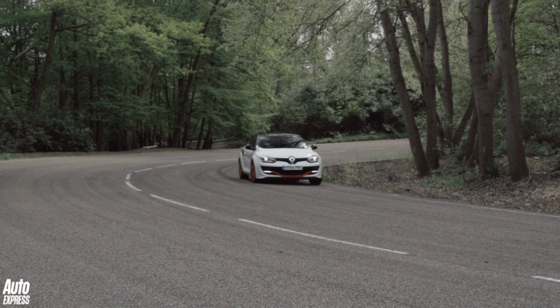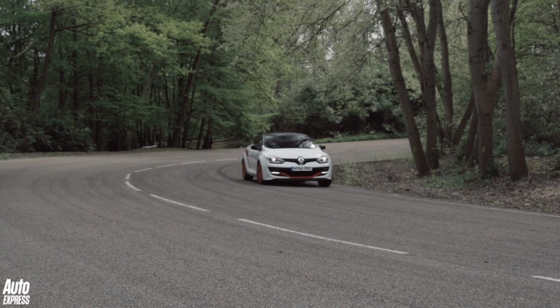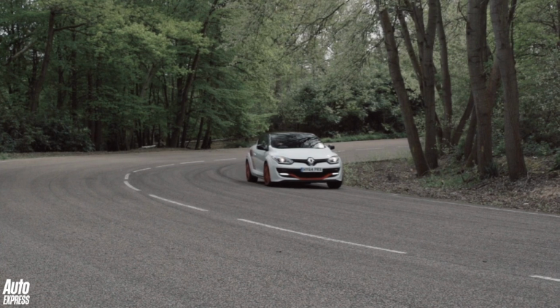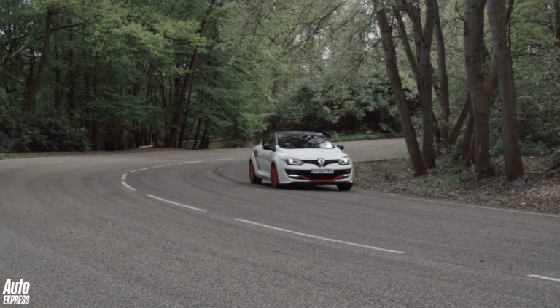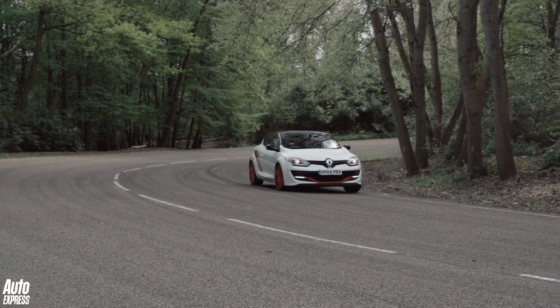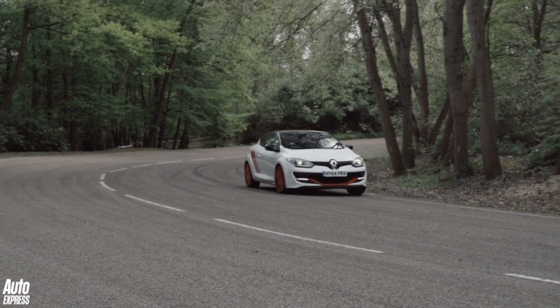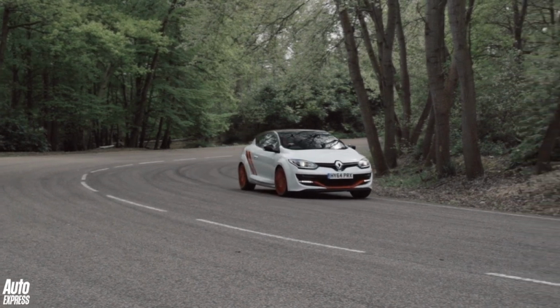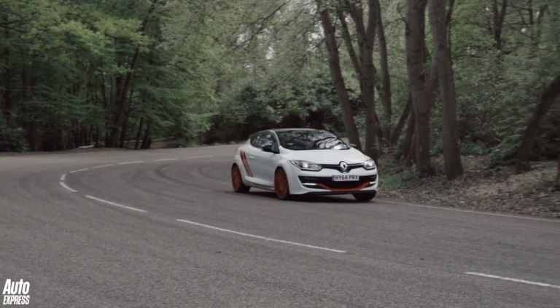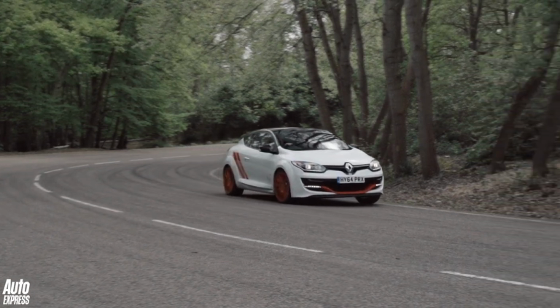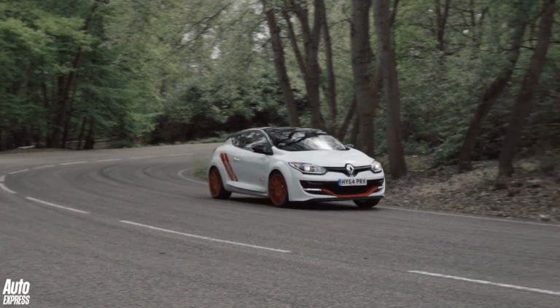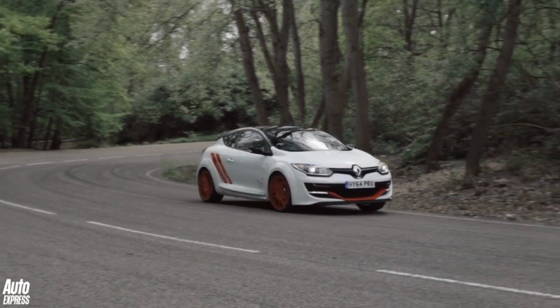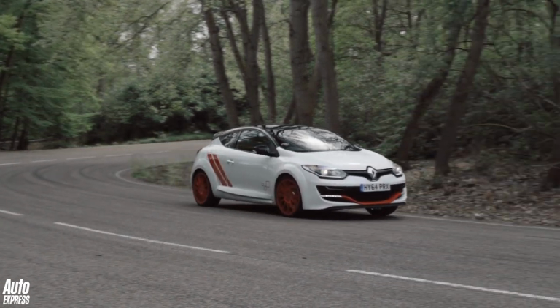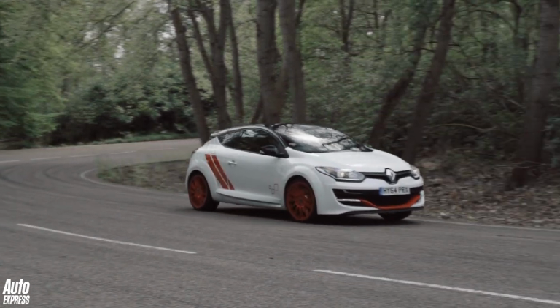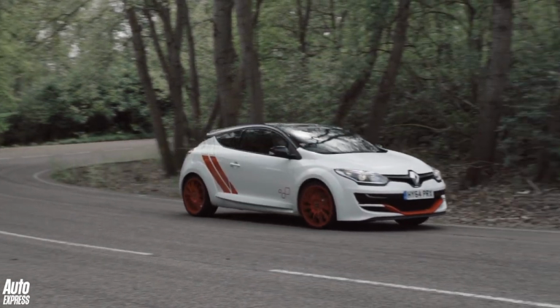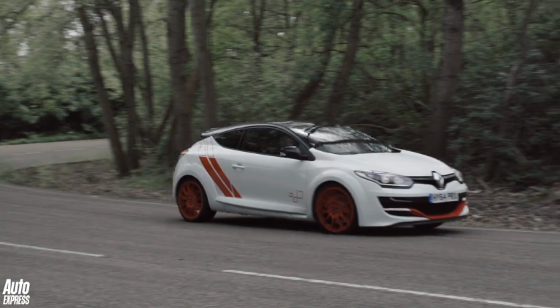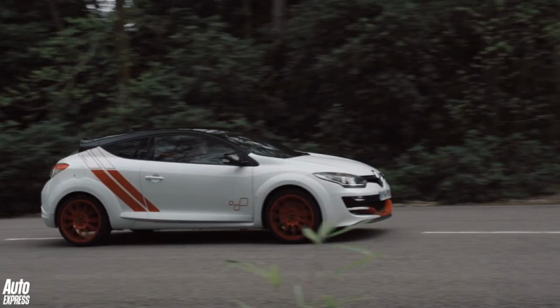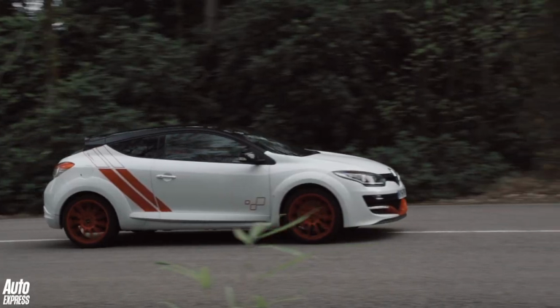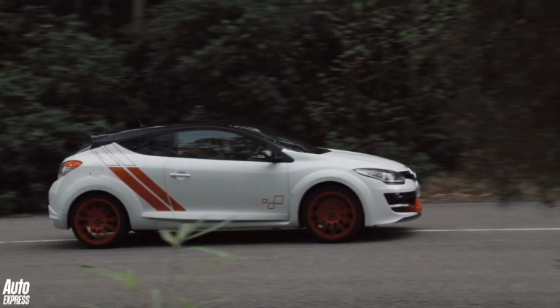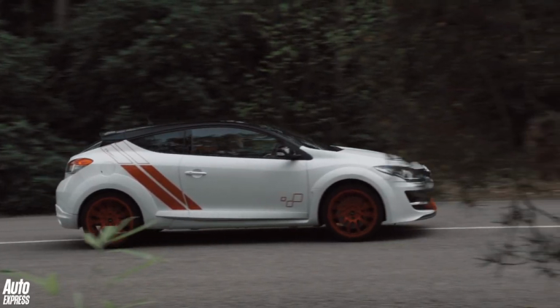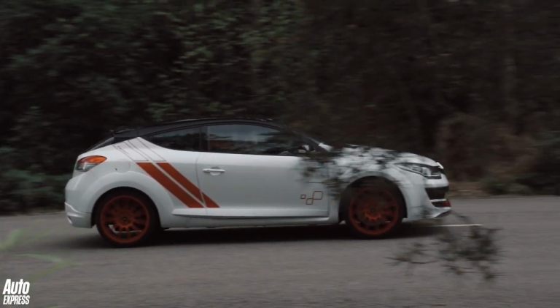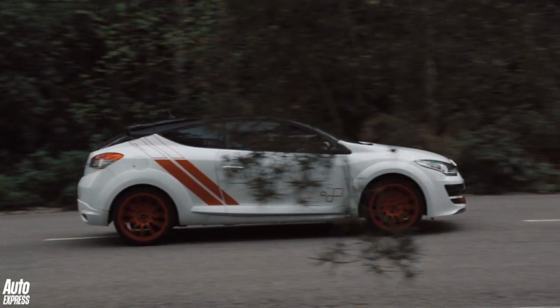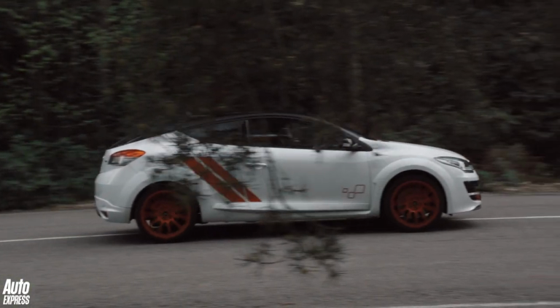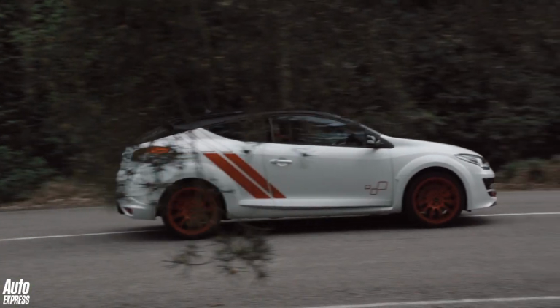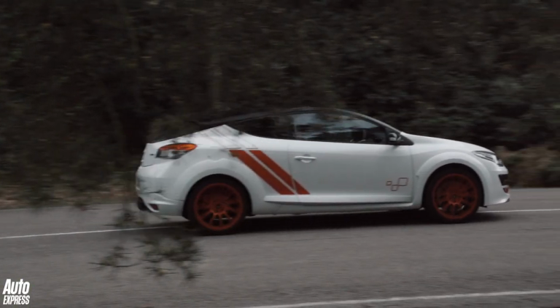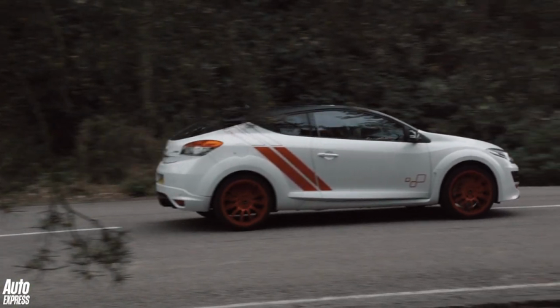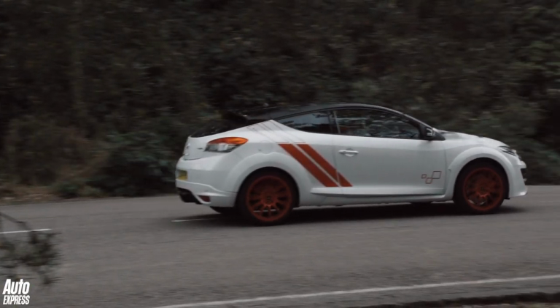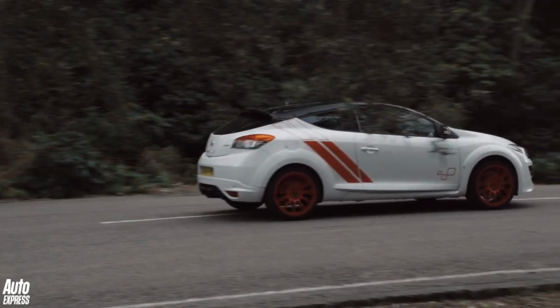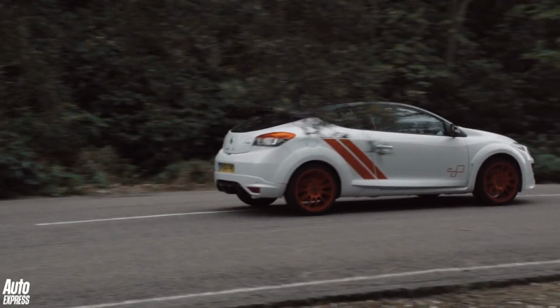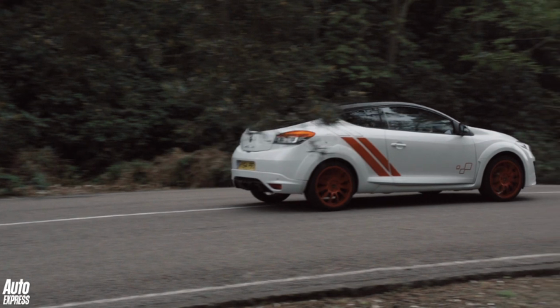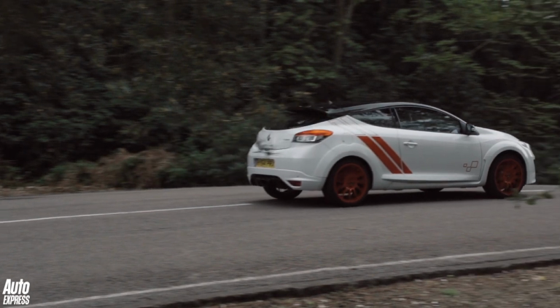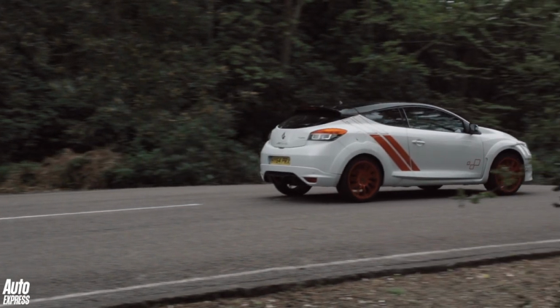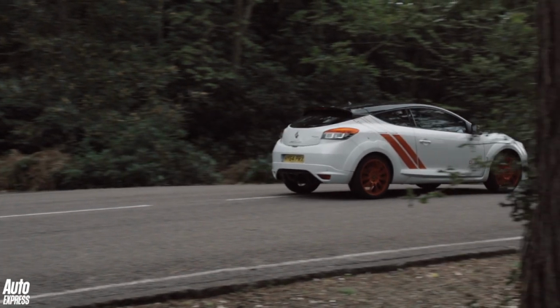There is no denying the Trophy R's capability and track day fans will undoubtedly love it. But what they won't love is the price — it starts from over £36,000. But then, record breakers don't come cheap.